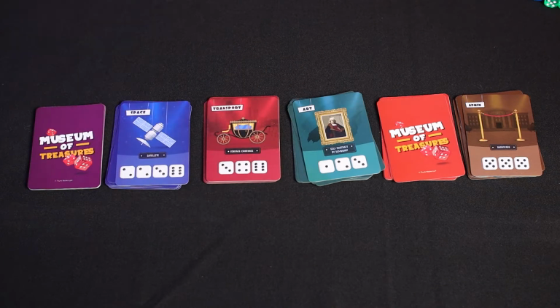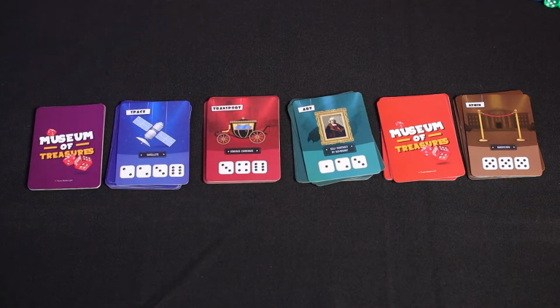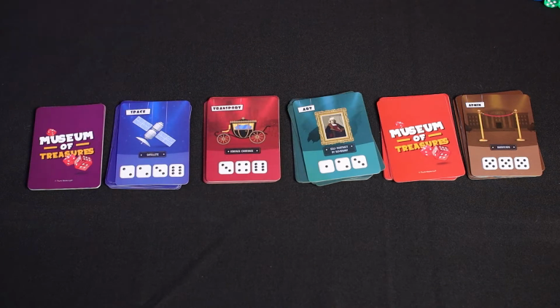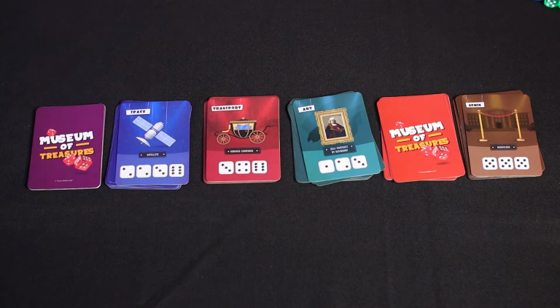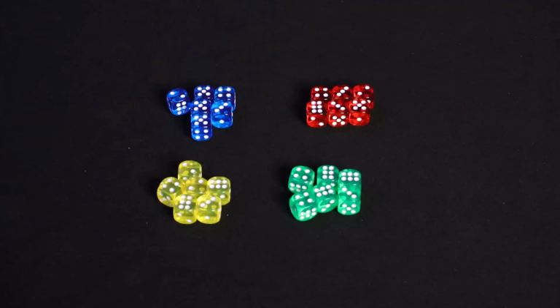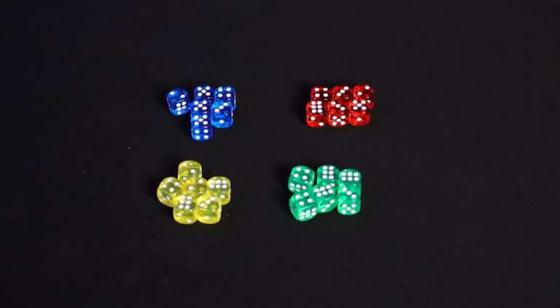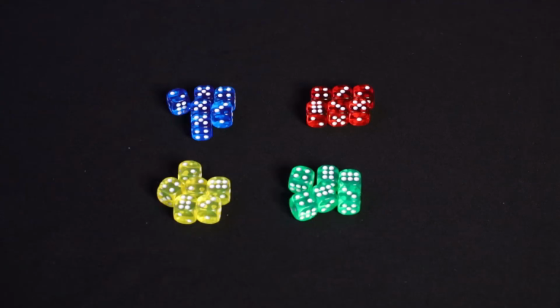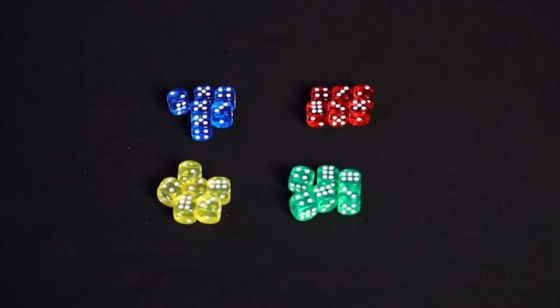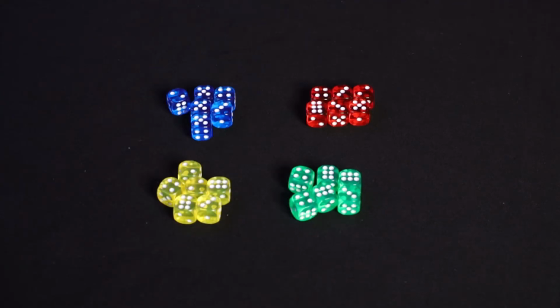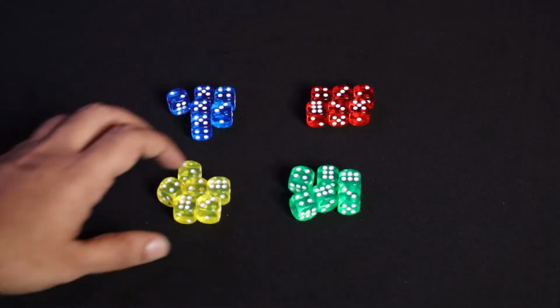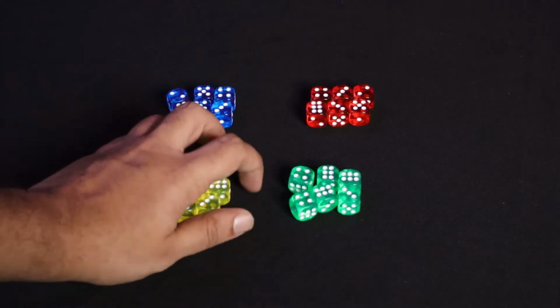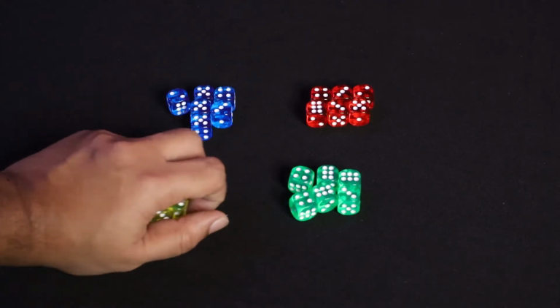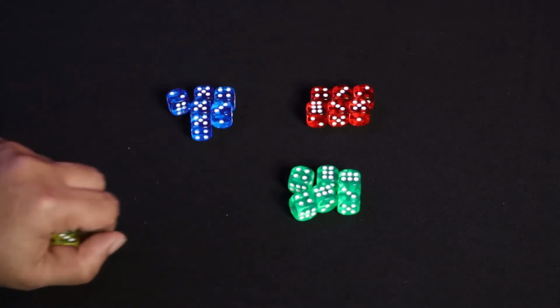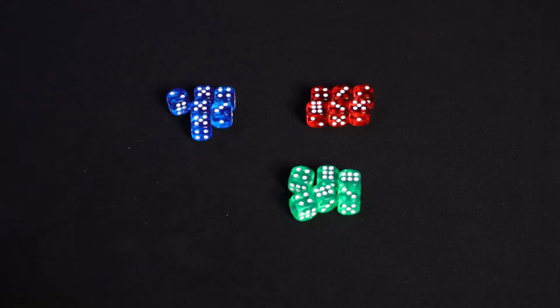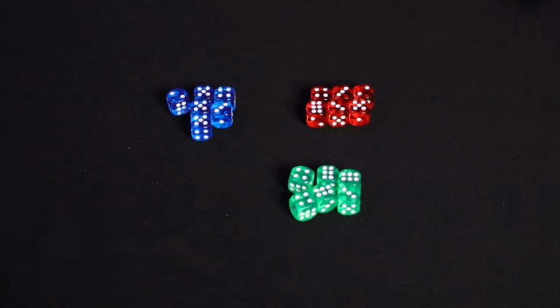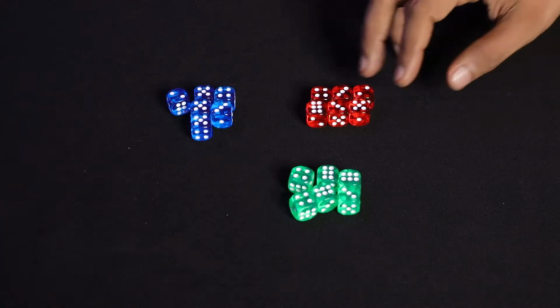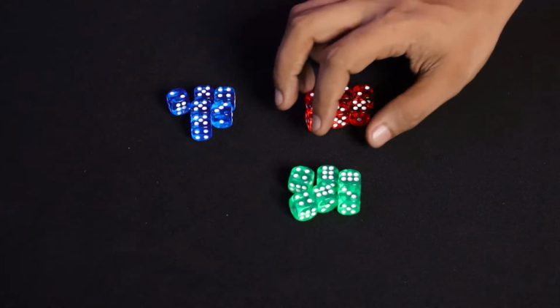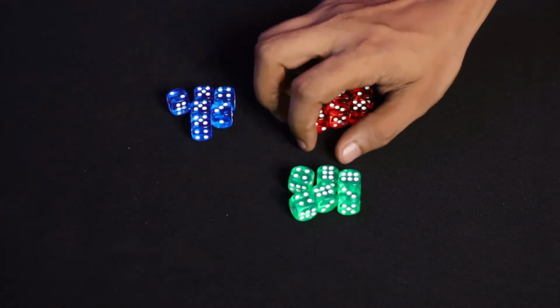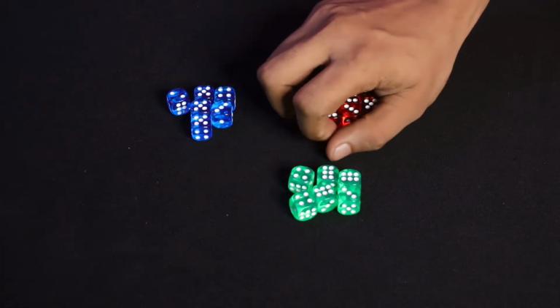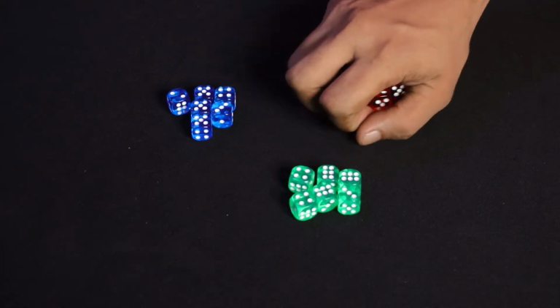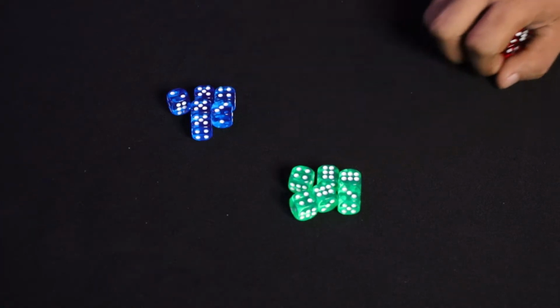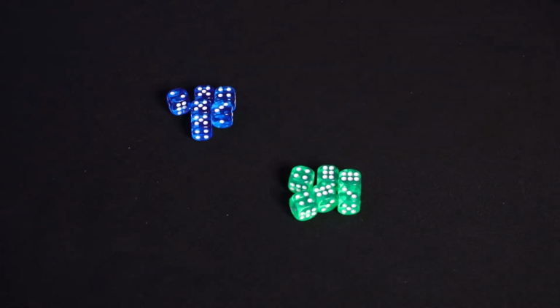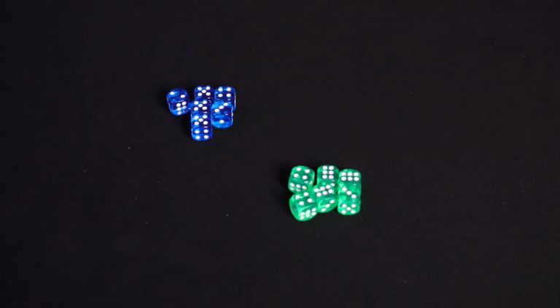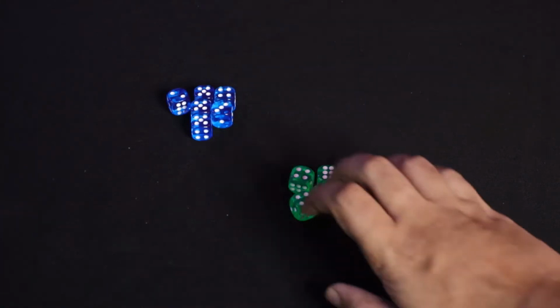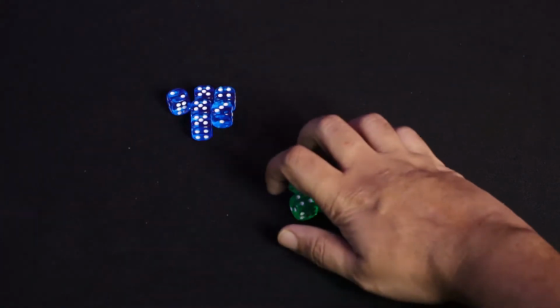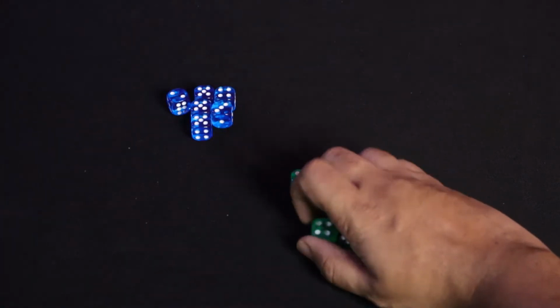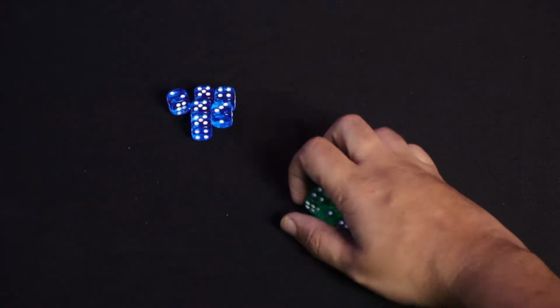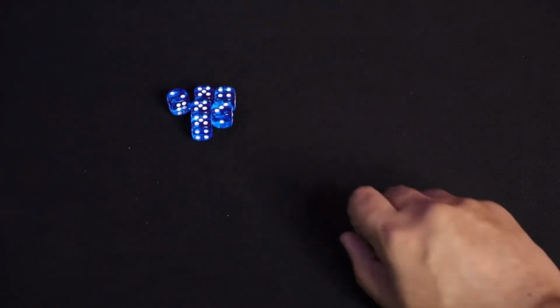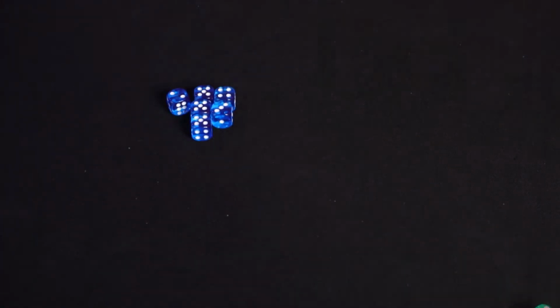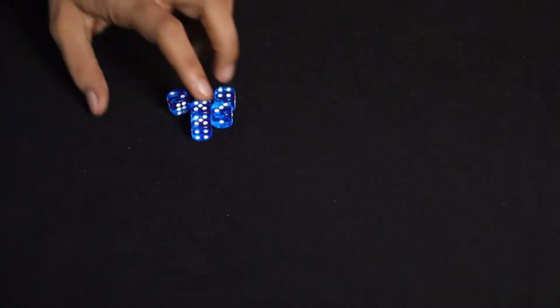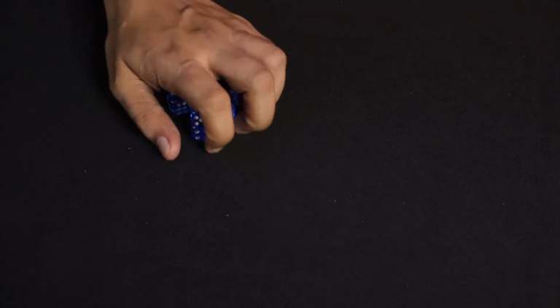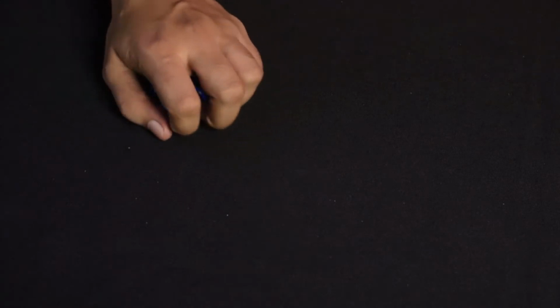After this, give each player 6 dice of their chosen colour. The person who has visited the museum most recently starts the game, and play continues clockwise.